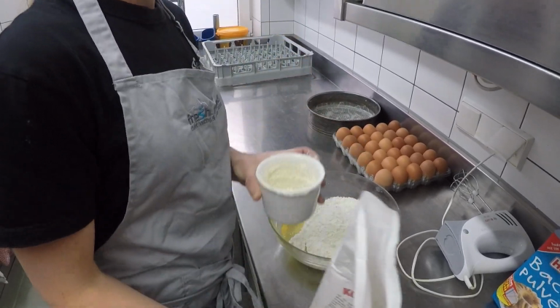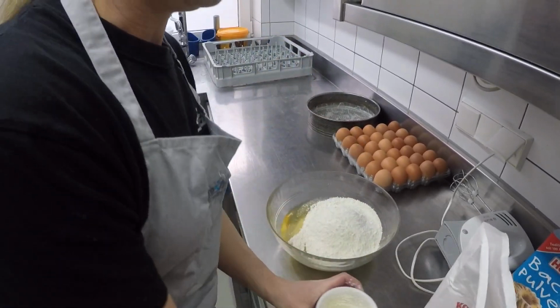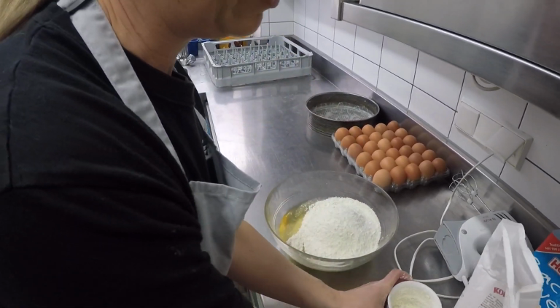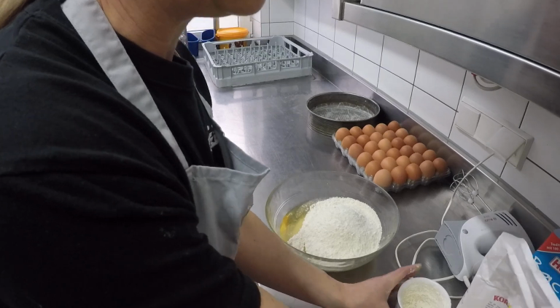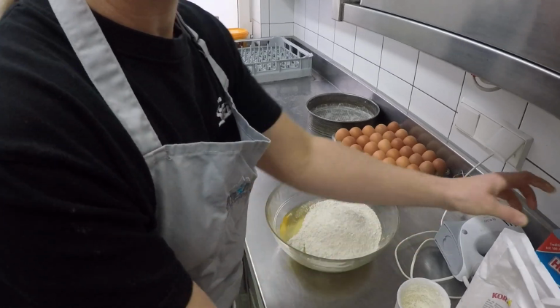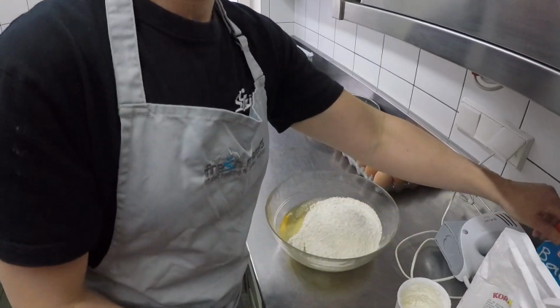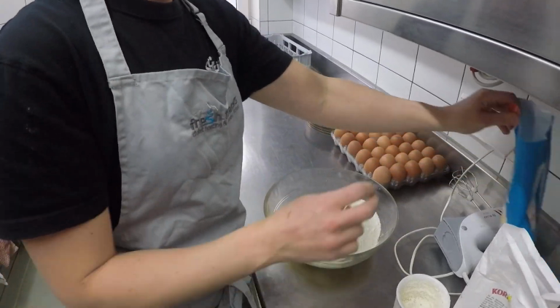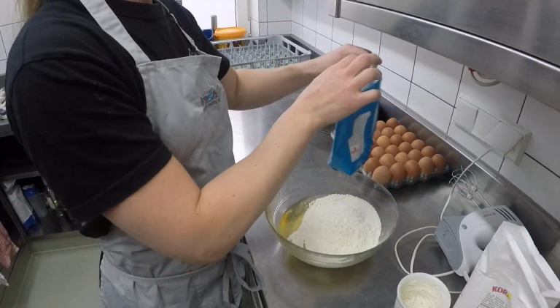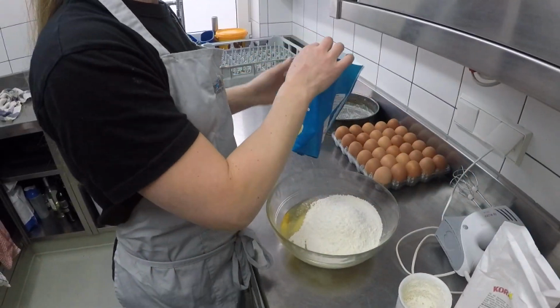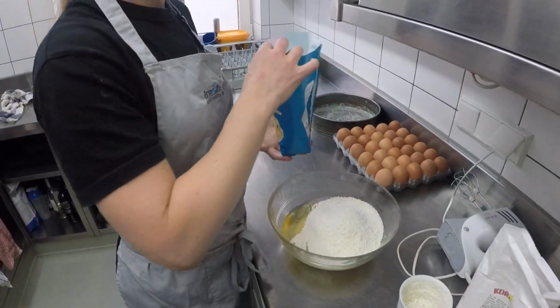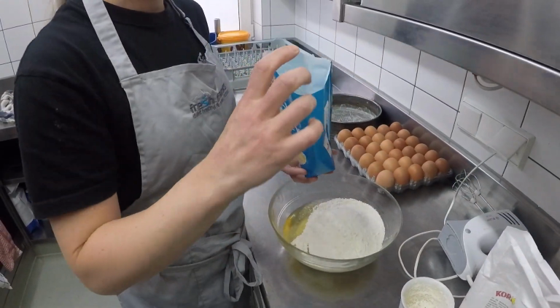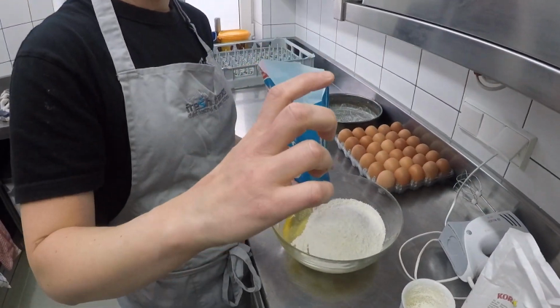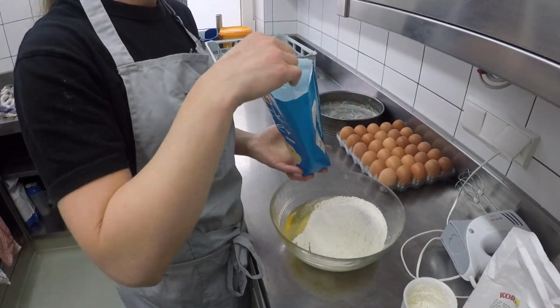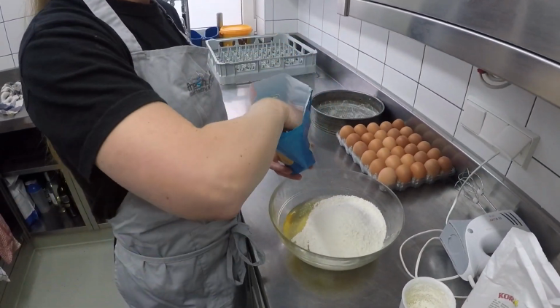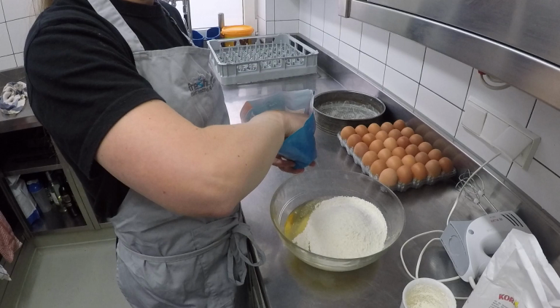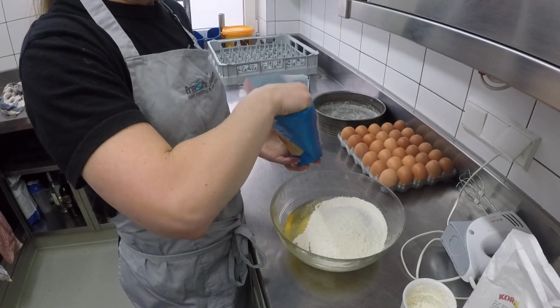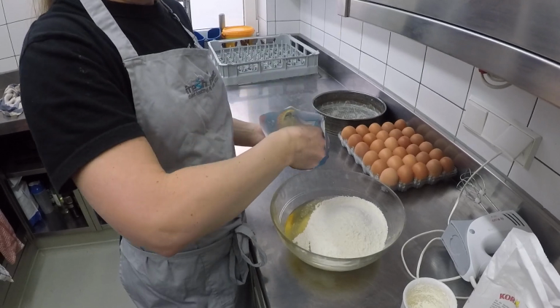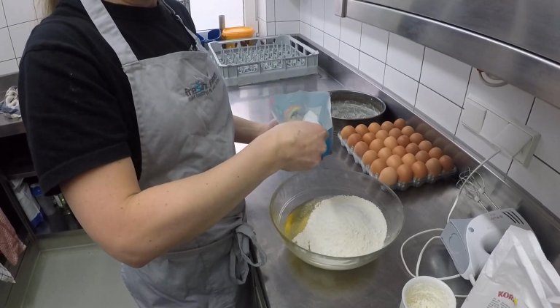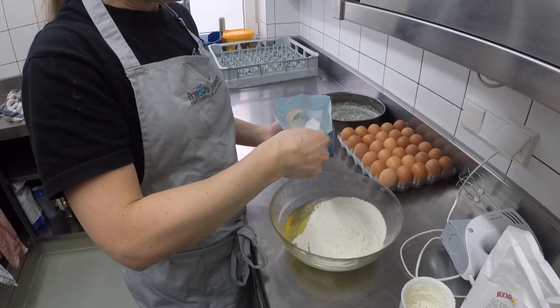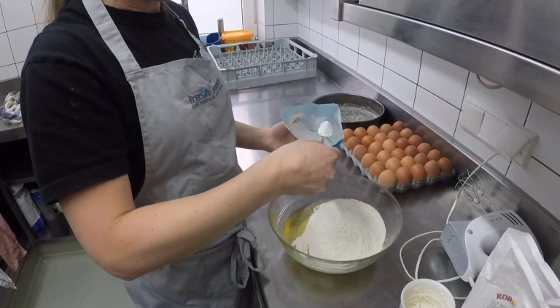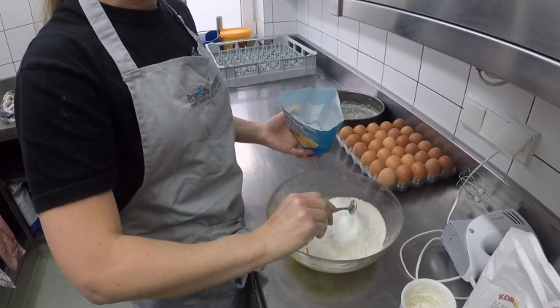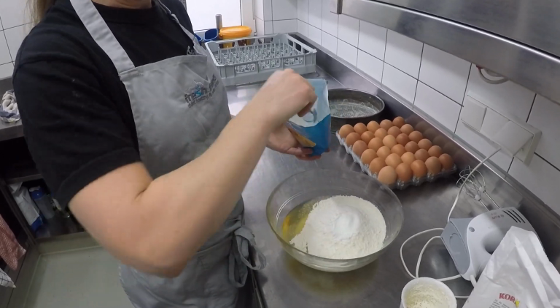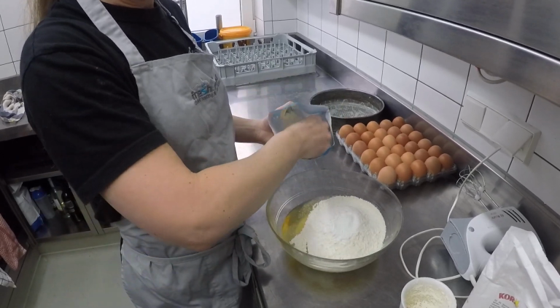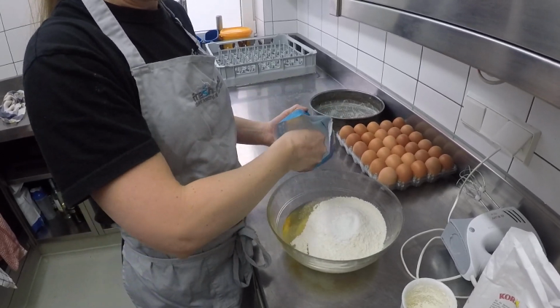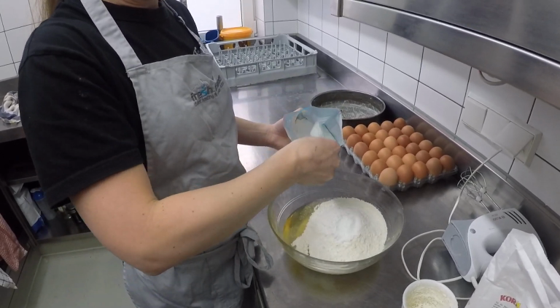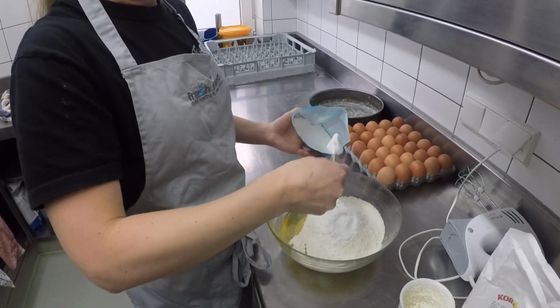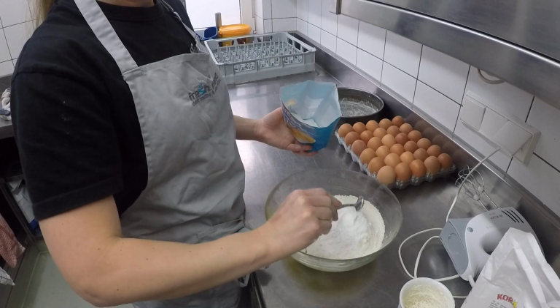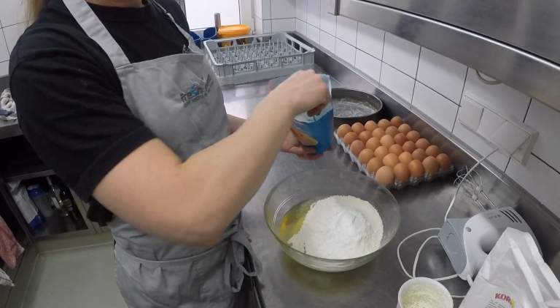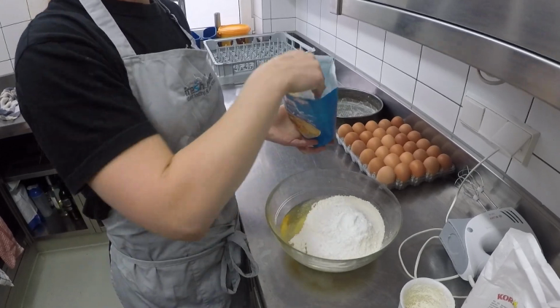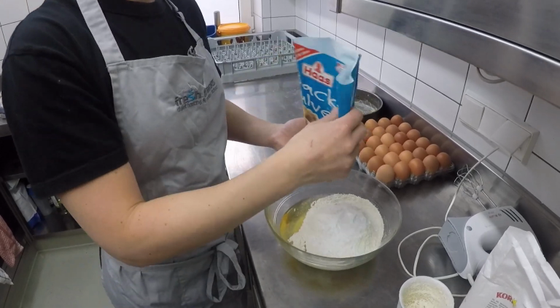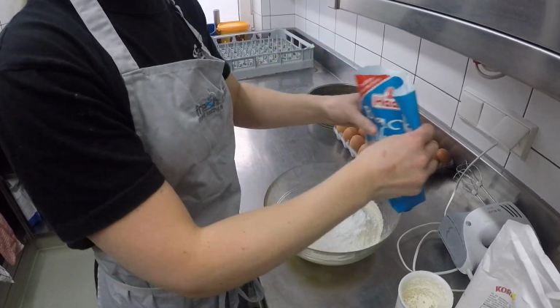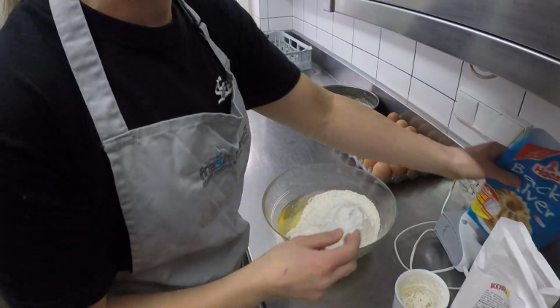And then, like I say, because it's not self-raising flour, you need to add some baking powder. You might have the little pink sachets. If not, use two heaped teaspoons of baking powder.